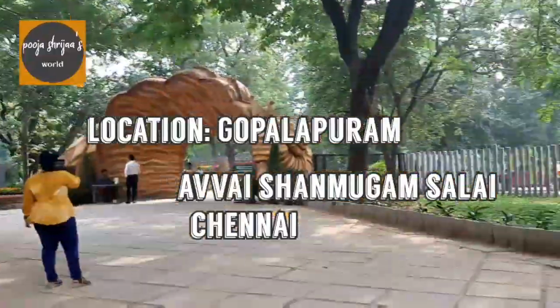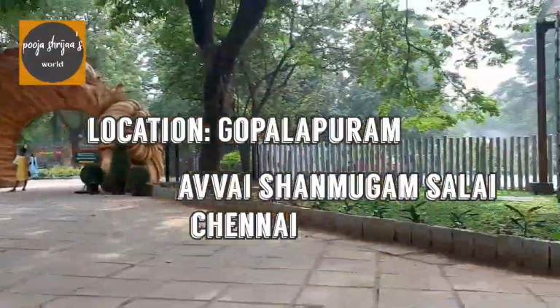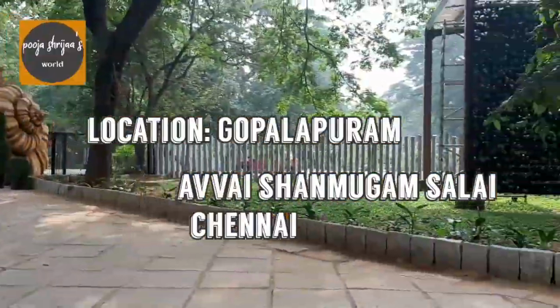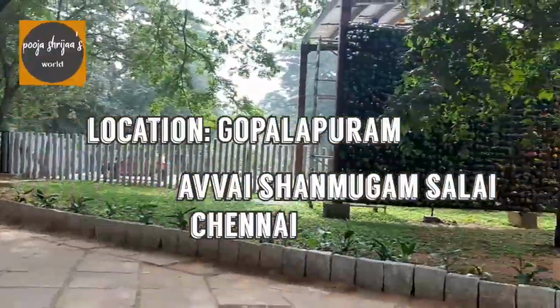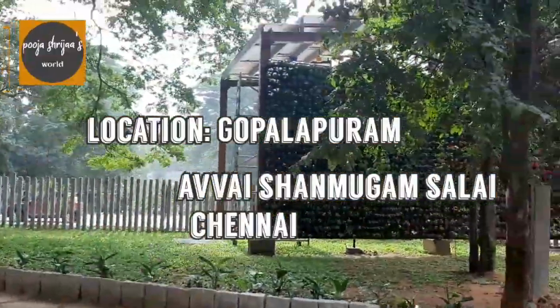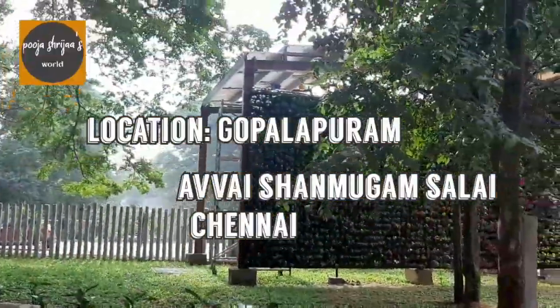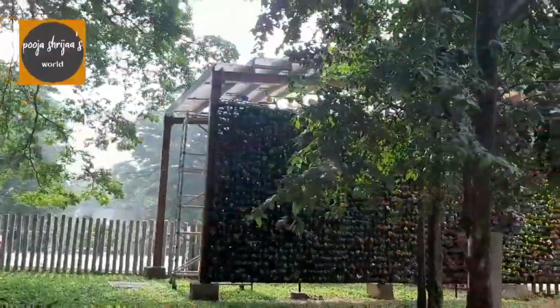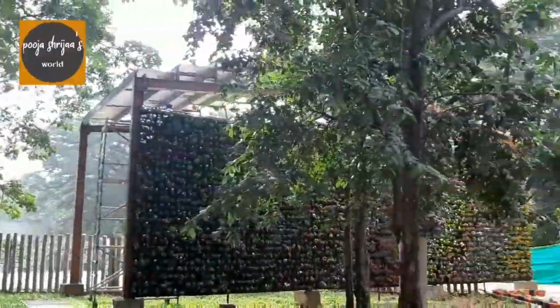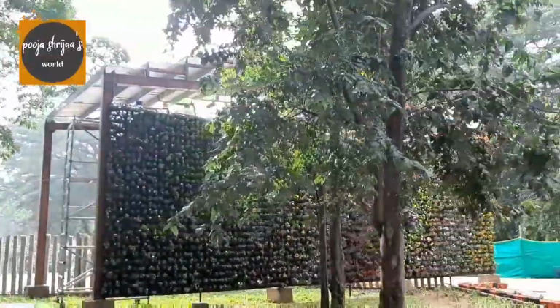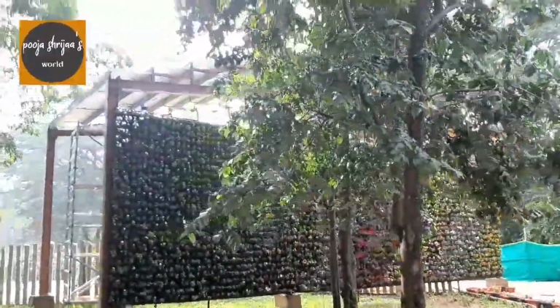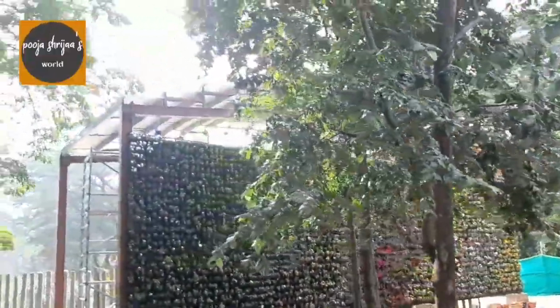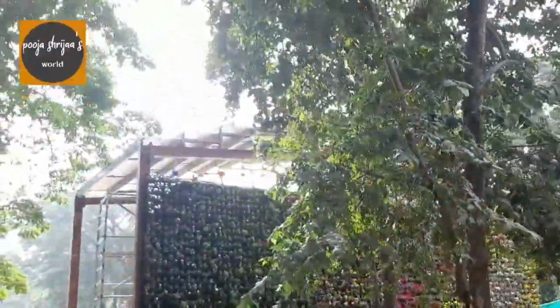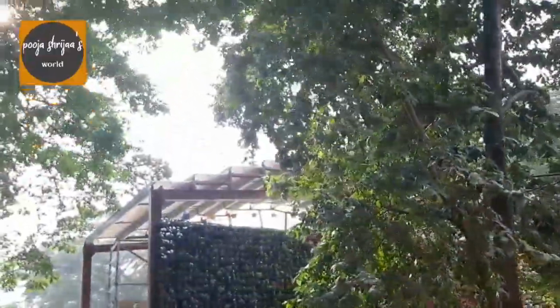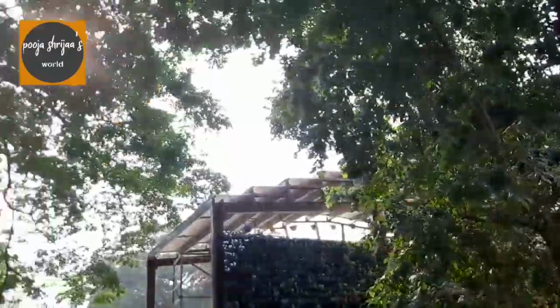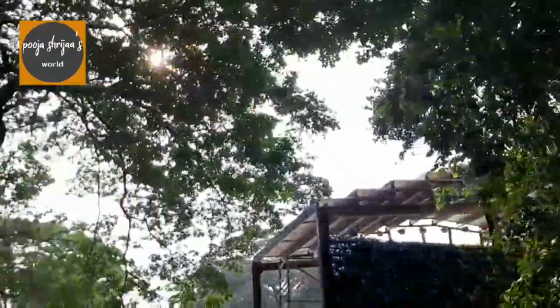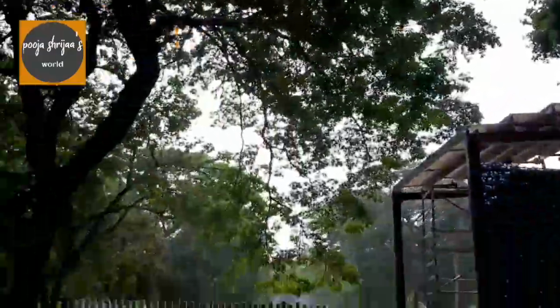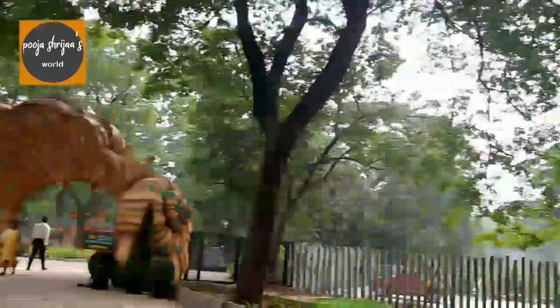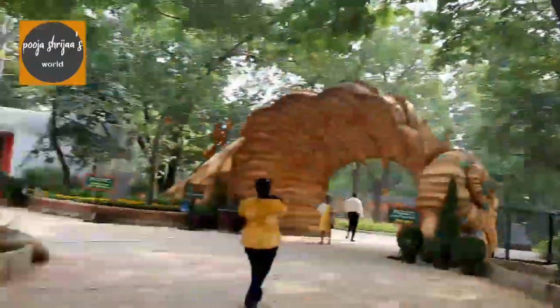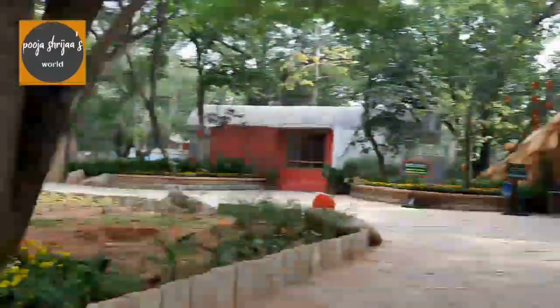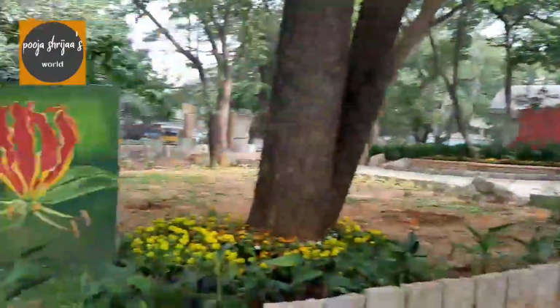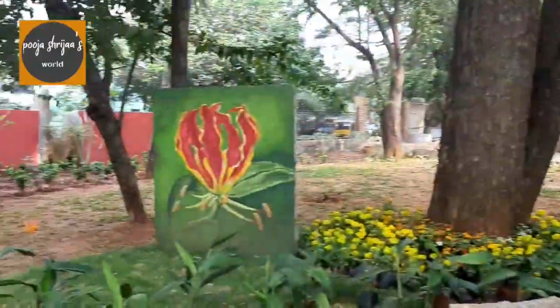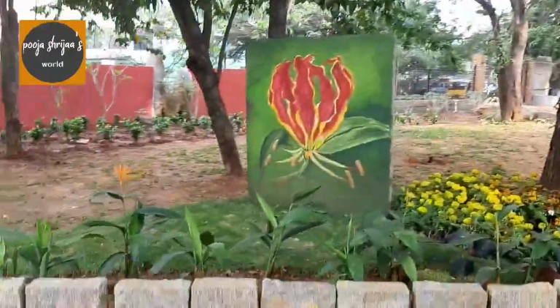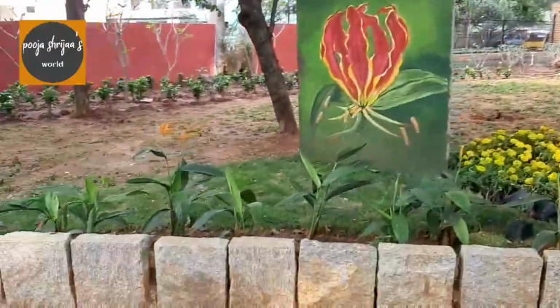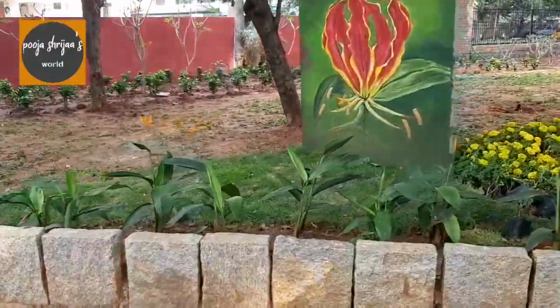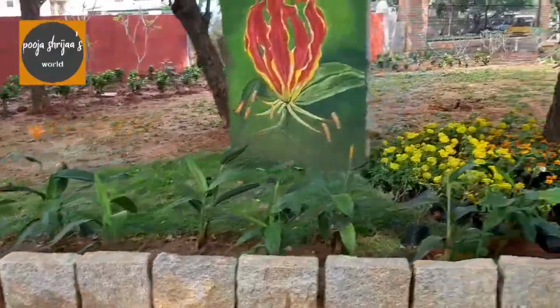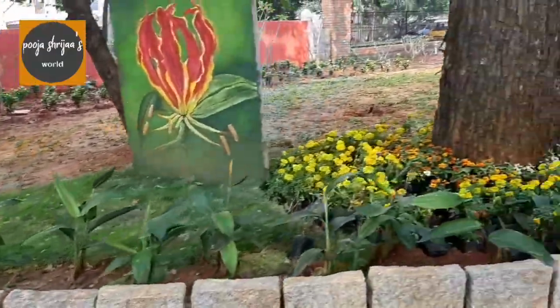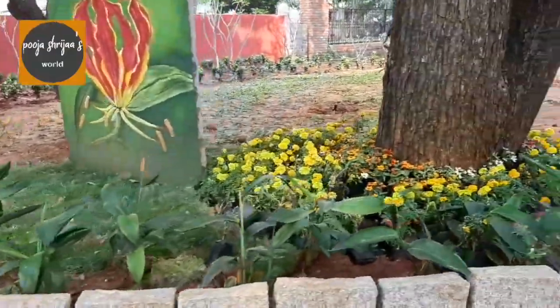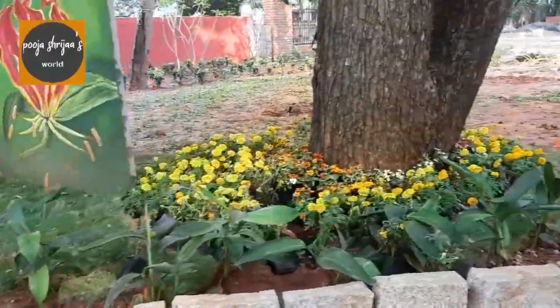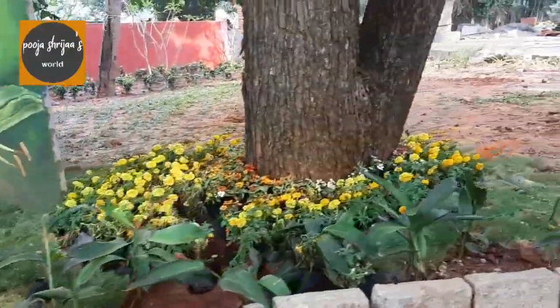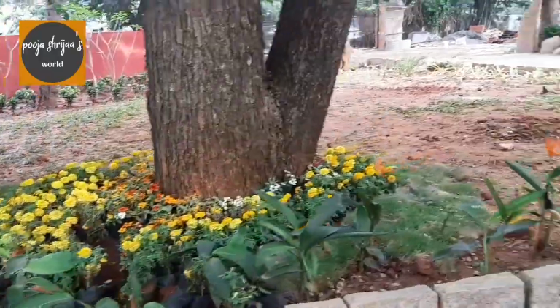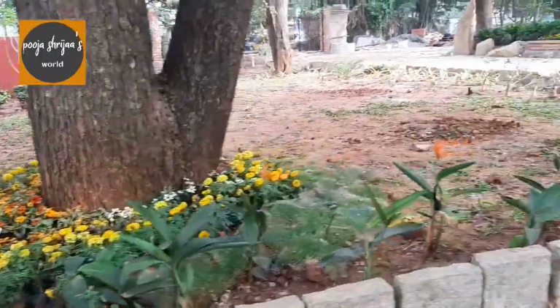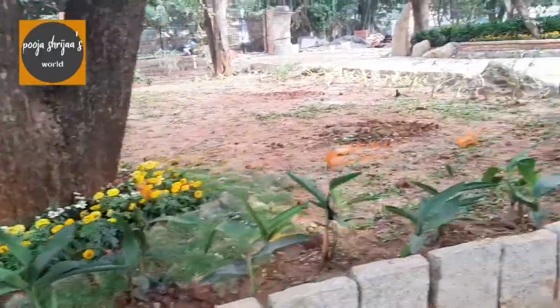The opening time for this park is 9 o'clock a.m. and the closing time is 5 p.m. The location is Shanmugam Saleh, Gopalapuram, Chennai.